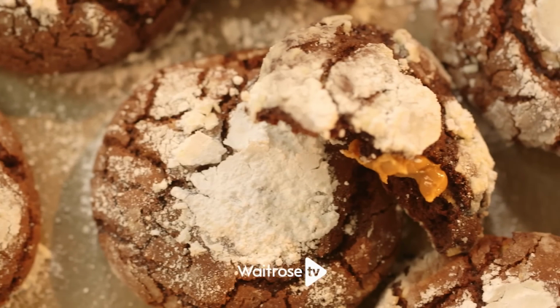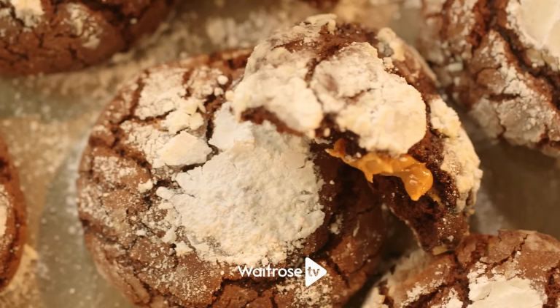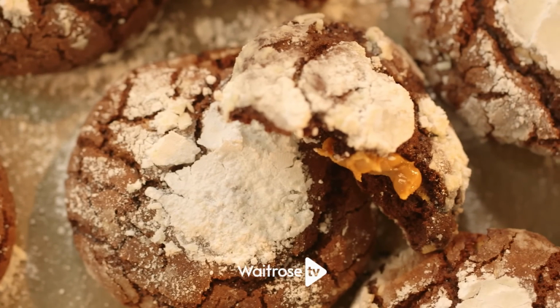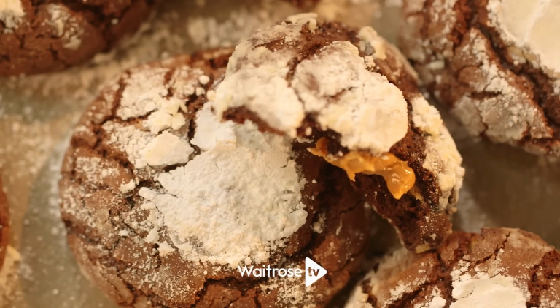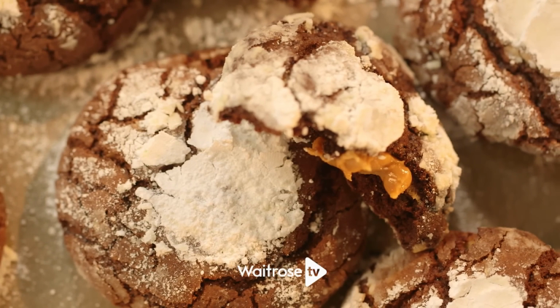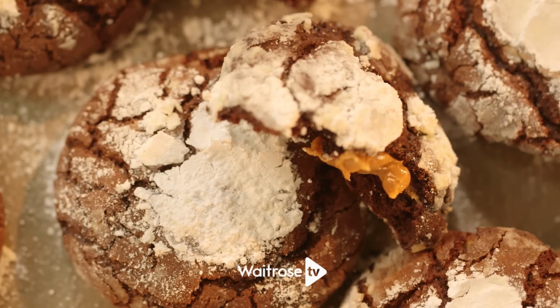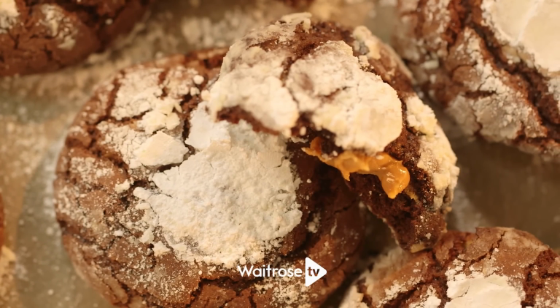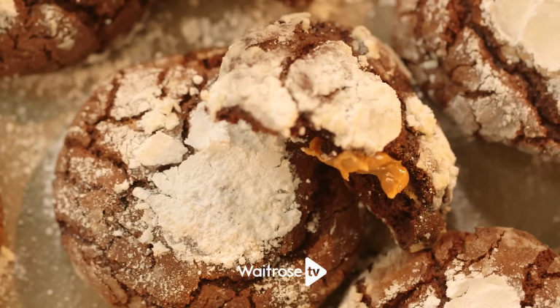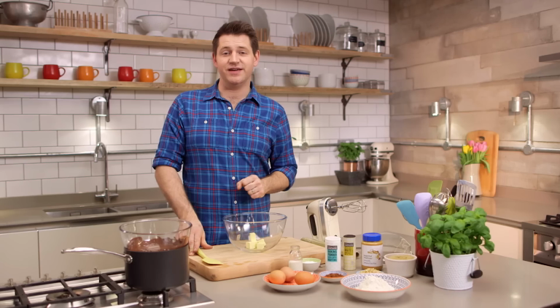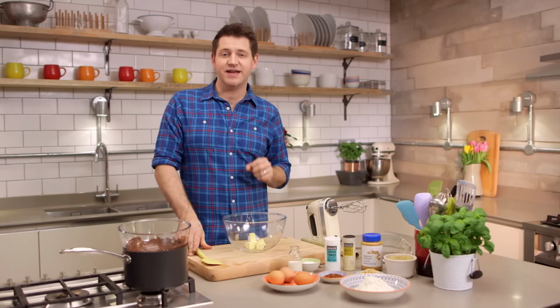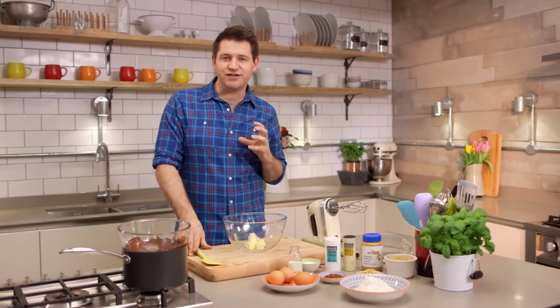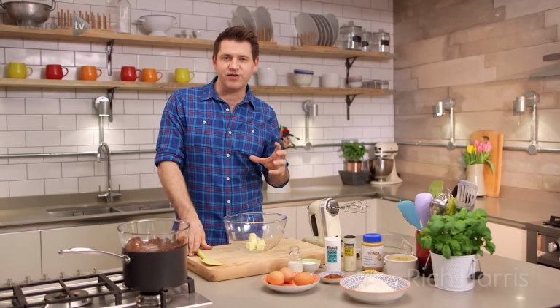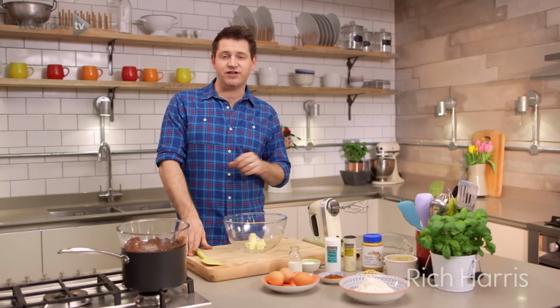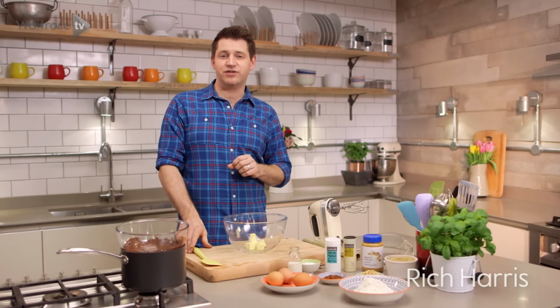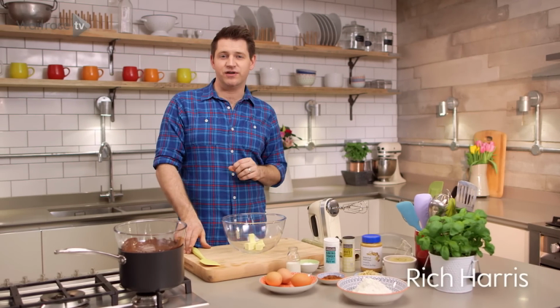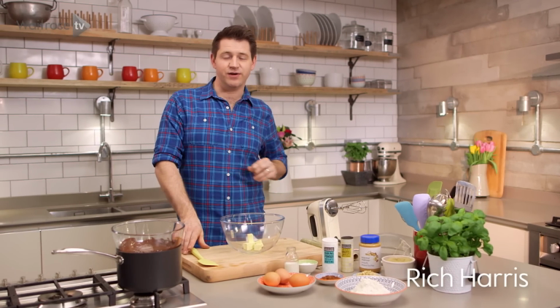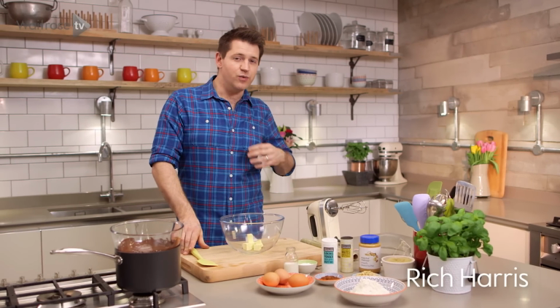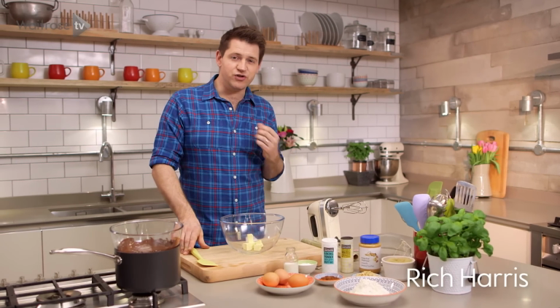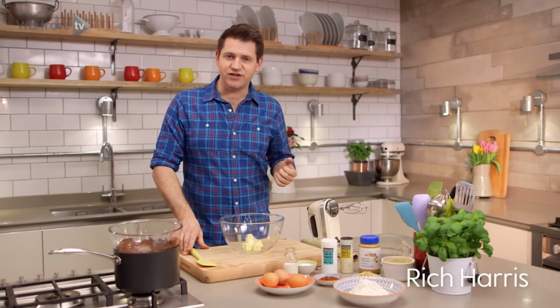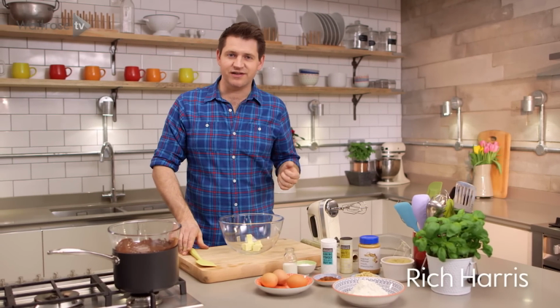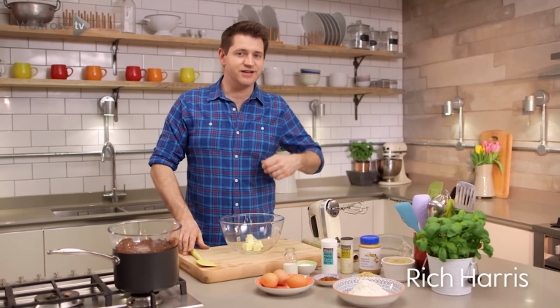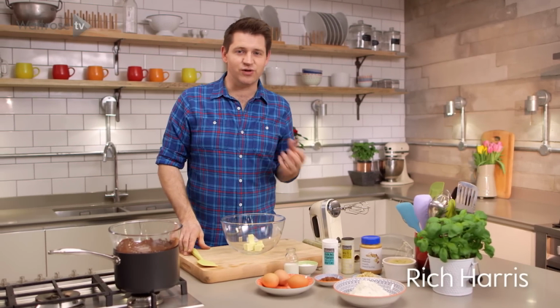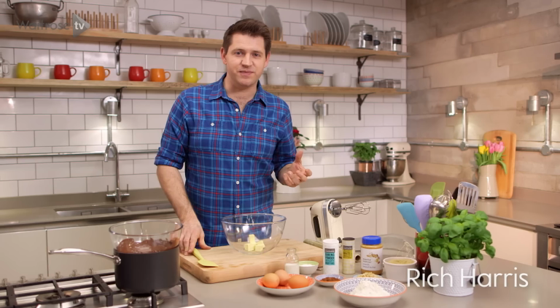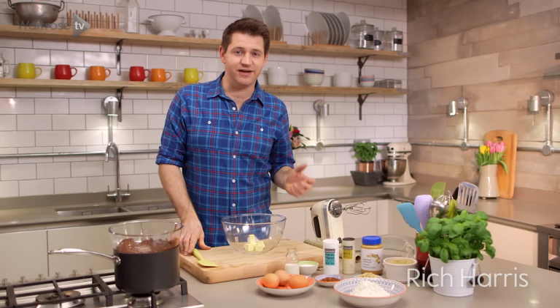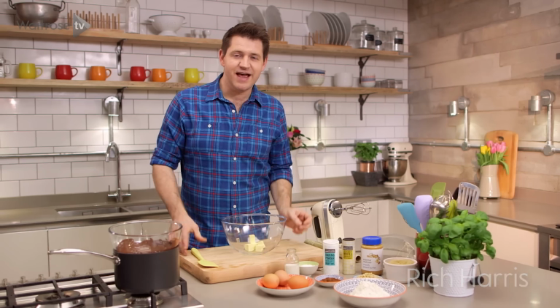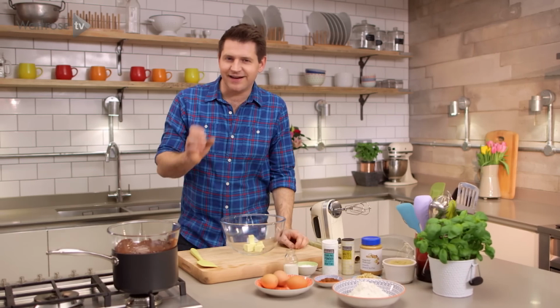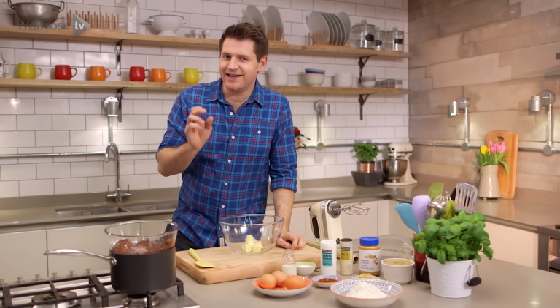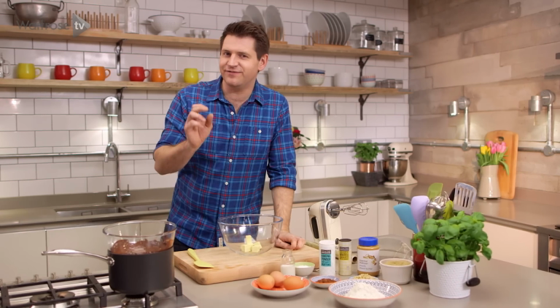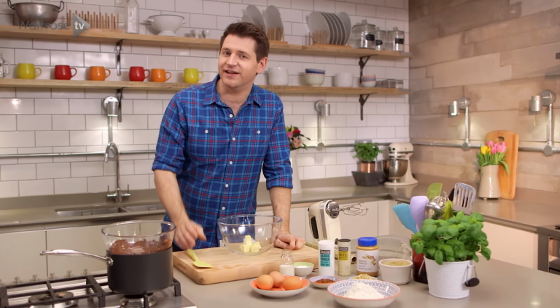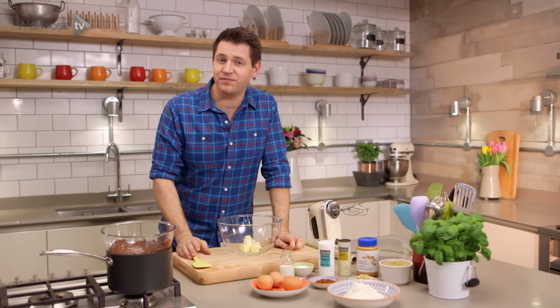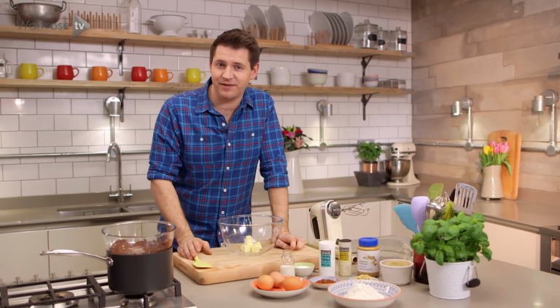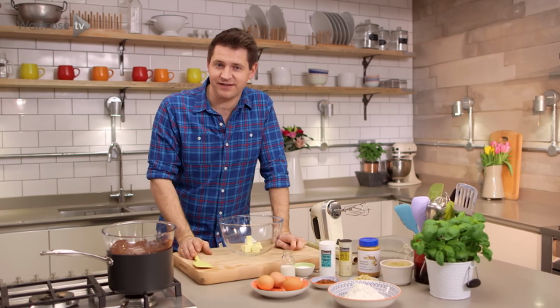I'm making chocolate and salted peanut cookies. It's a rich double chocolate dough with chocolate chunks, salted peanuts and a little hidden filling of peanut butter.